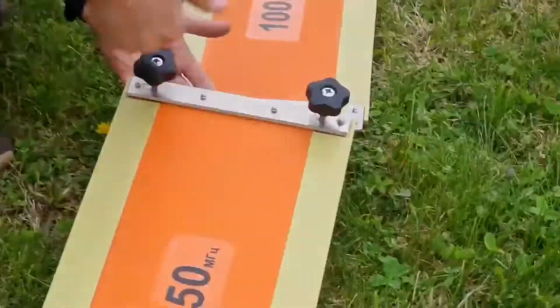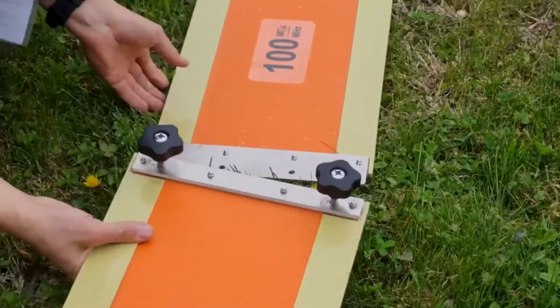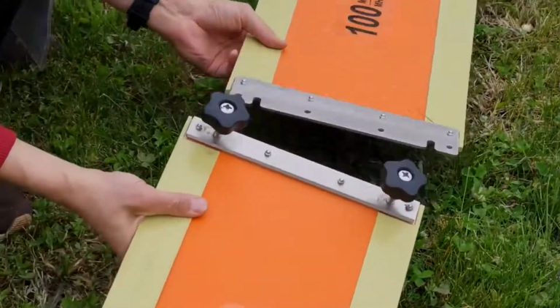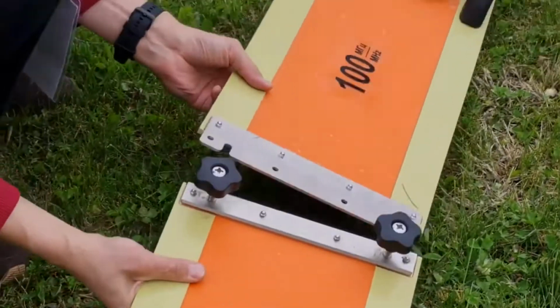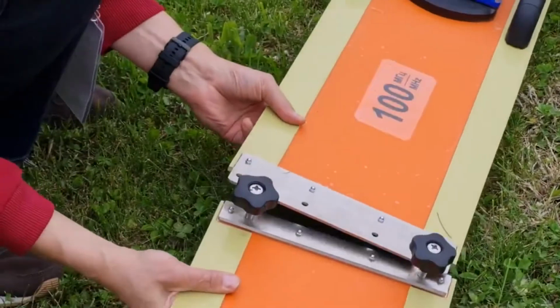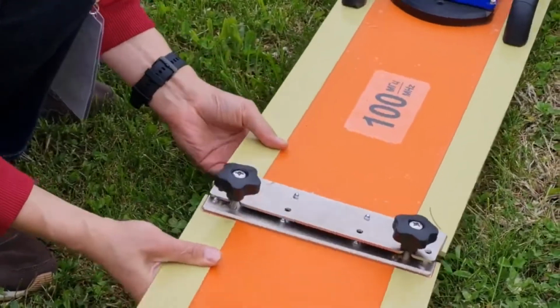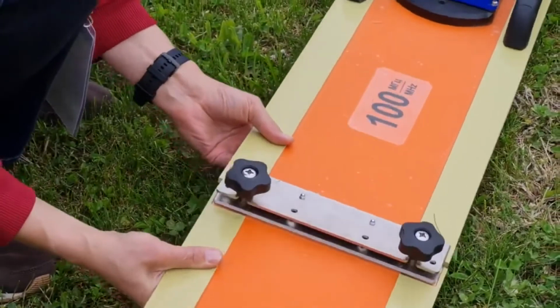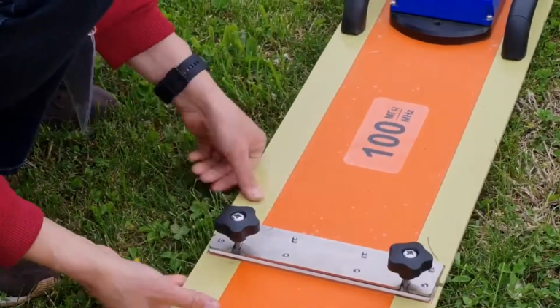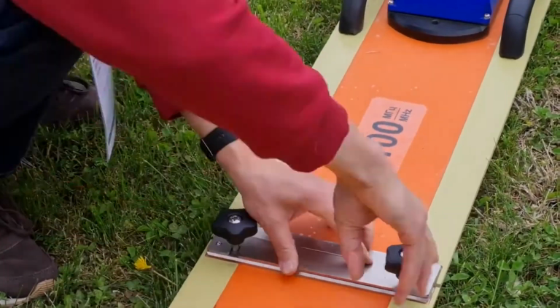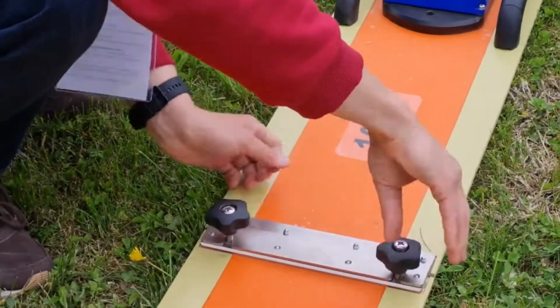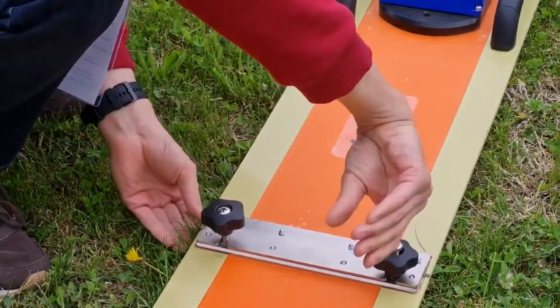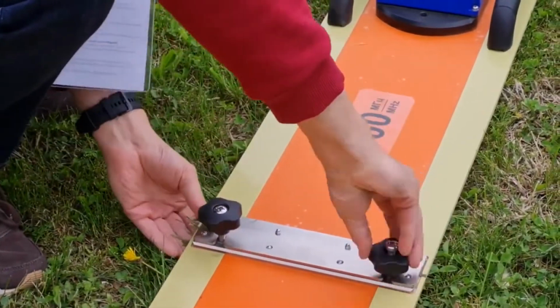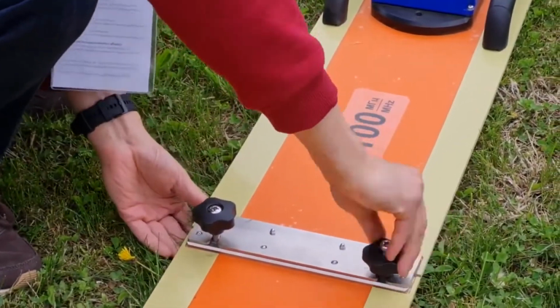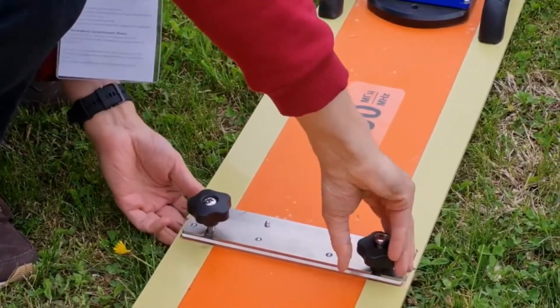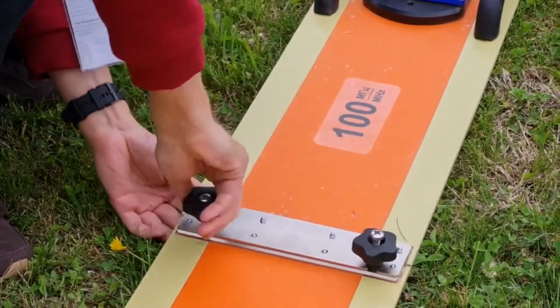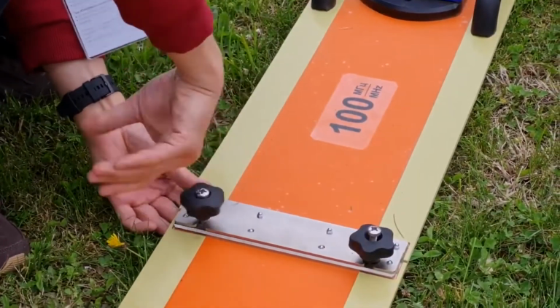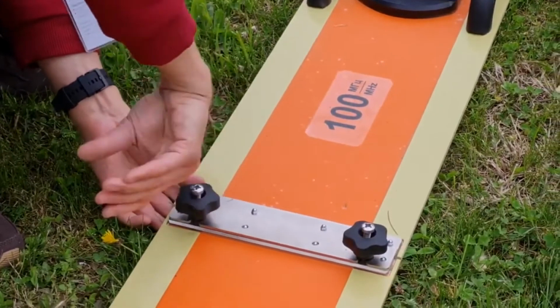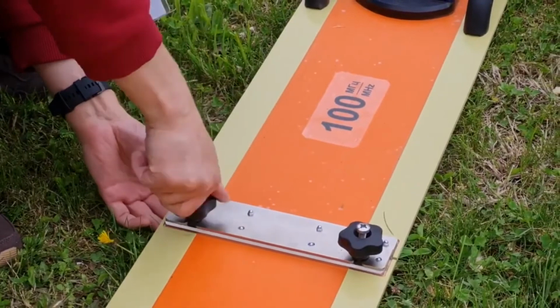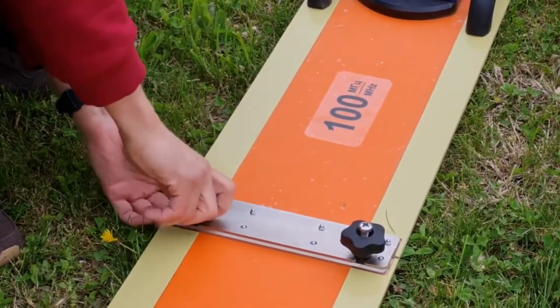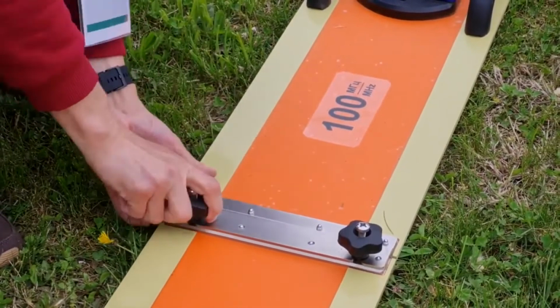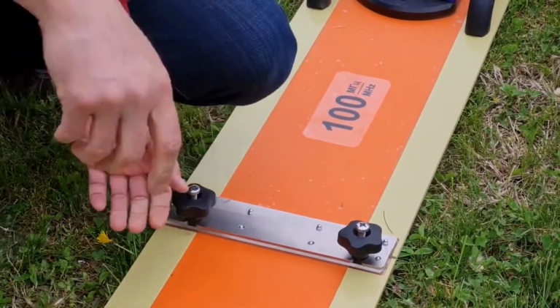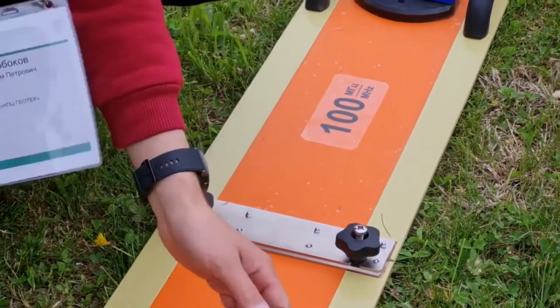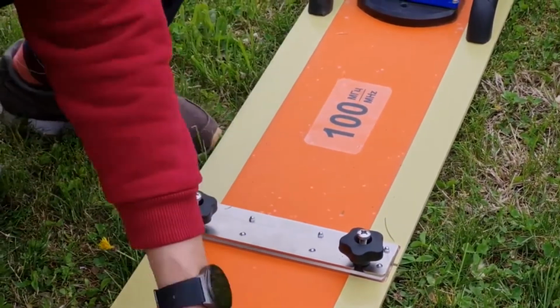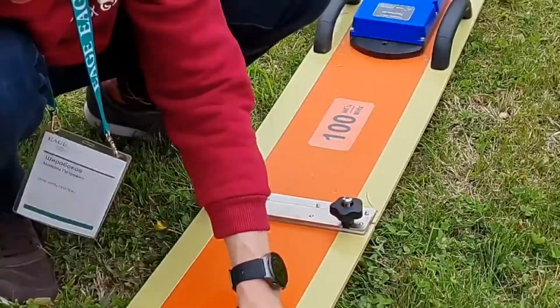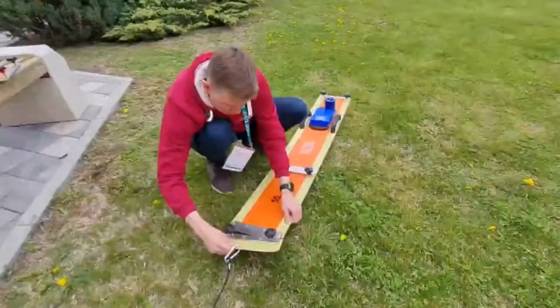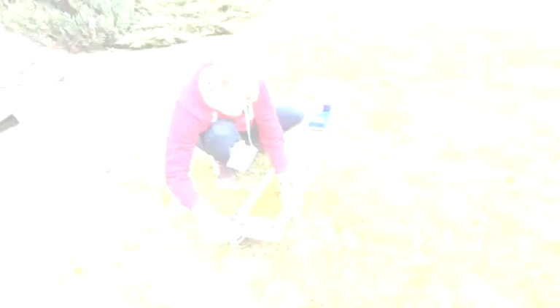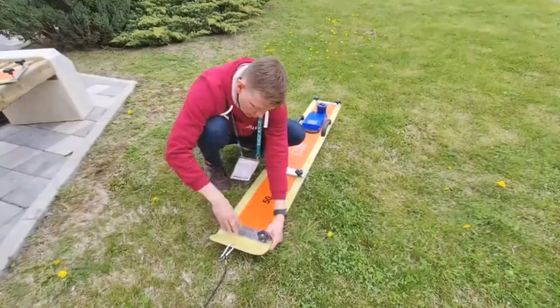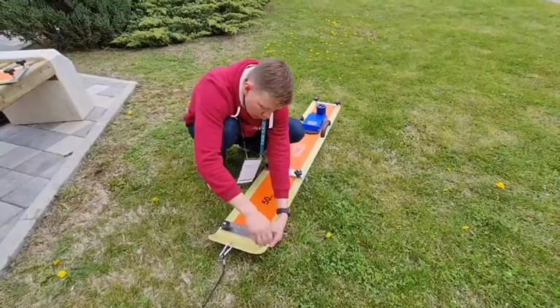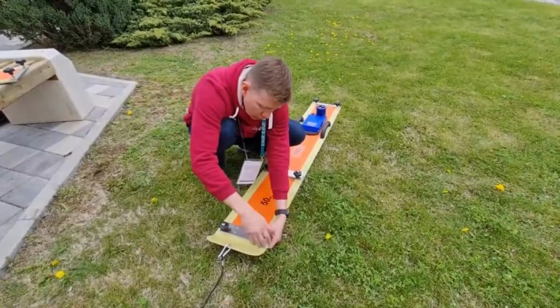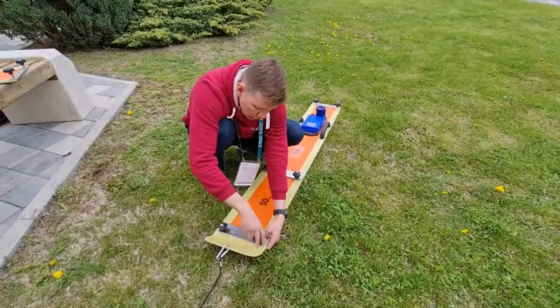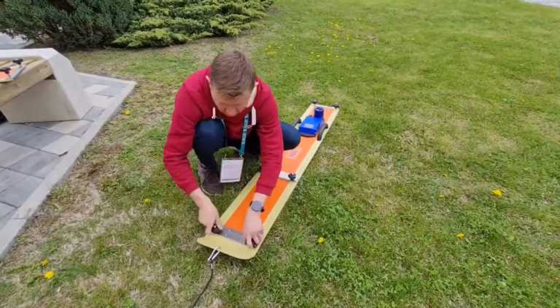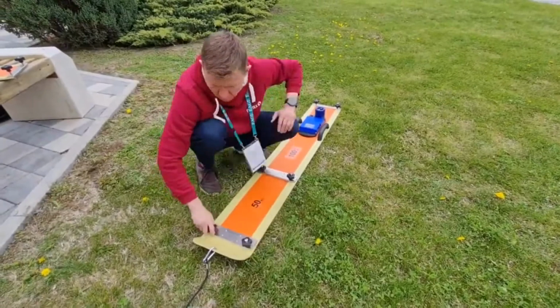GPR control is possible from any Android or Windows device. The connection with the monoblock is carried out via Wi-Fi, ensuring complete absence of wires and an easy and quick preparation of the radar for operation.